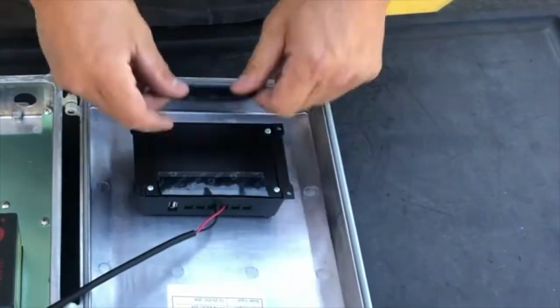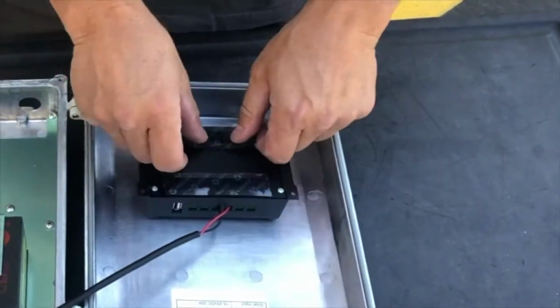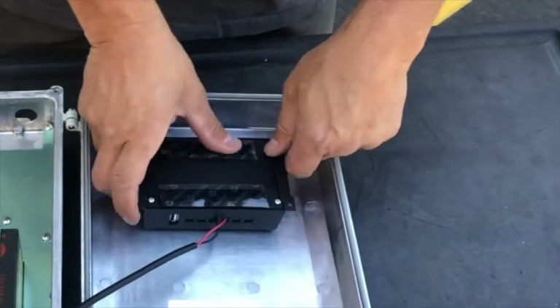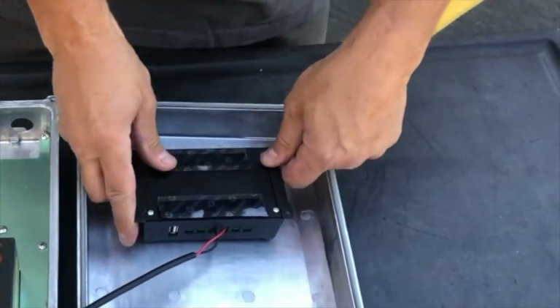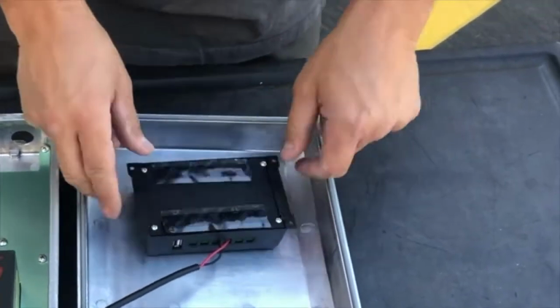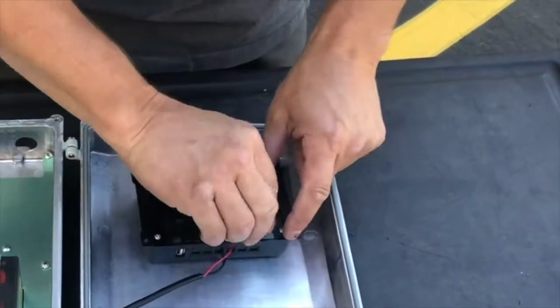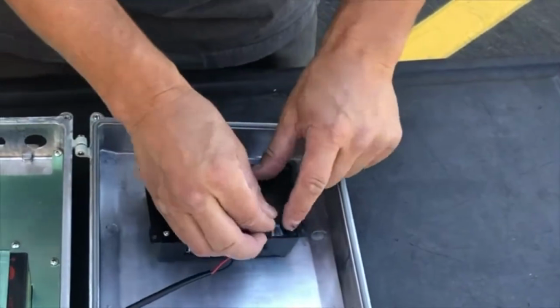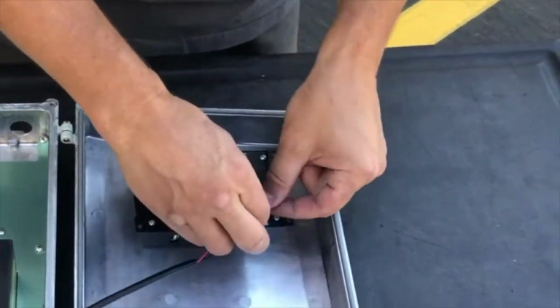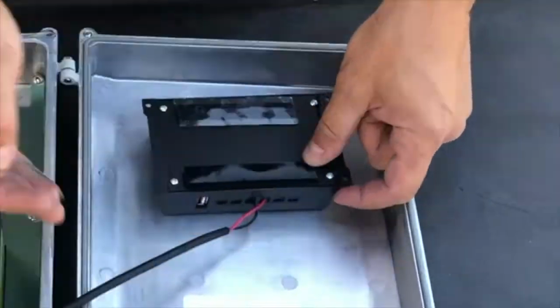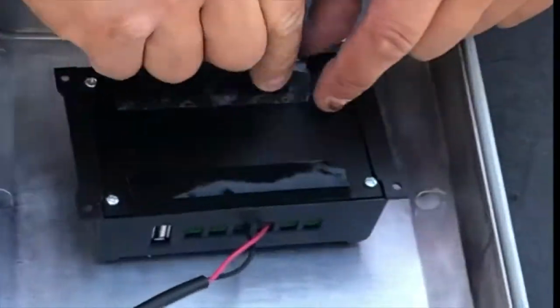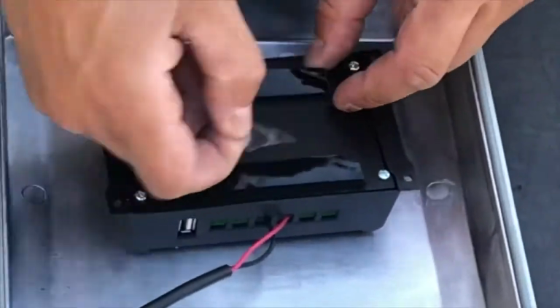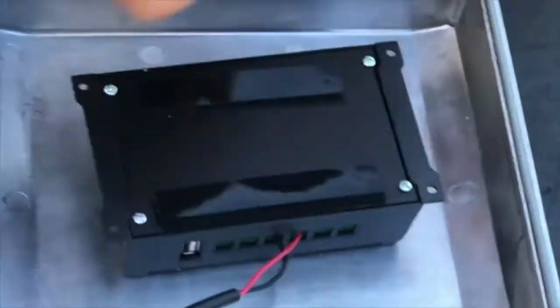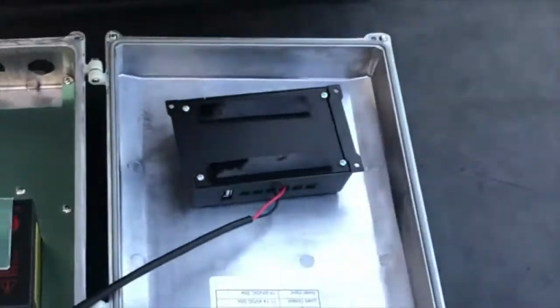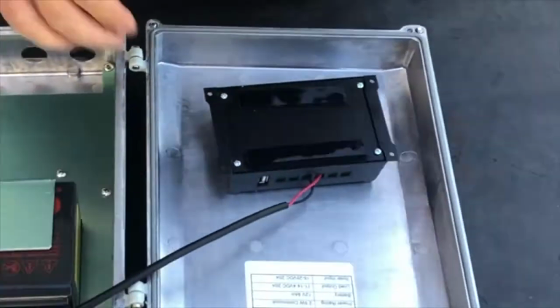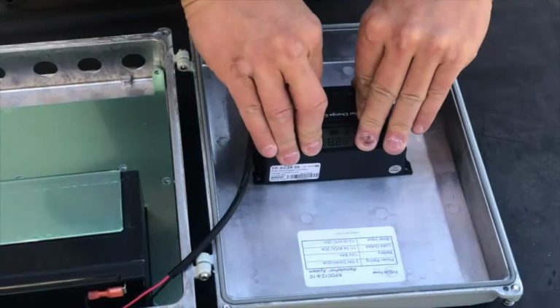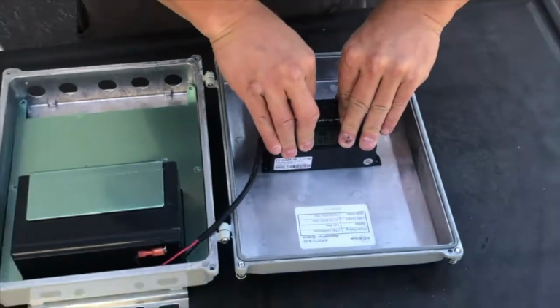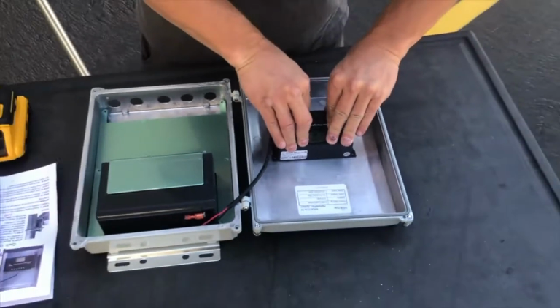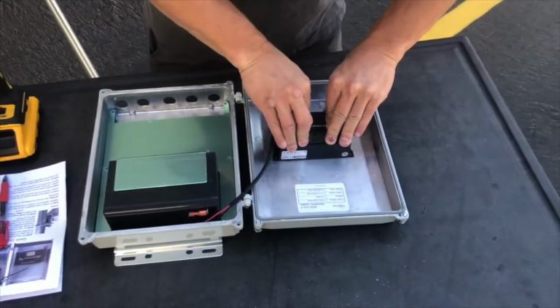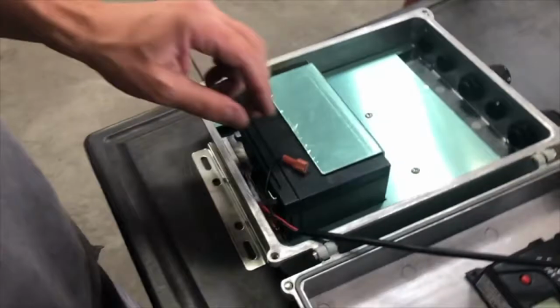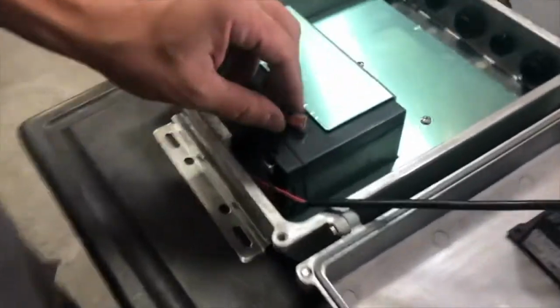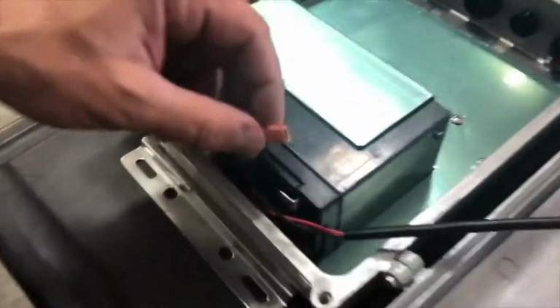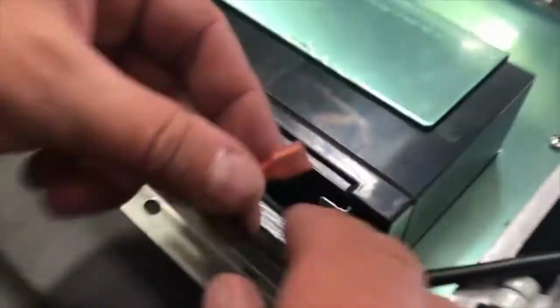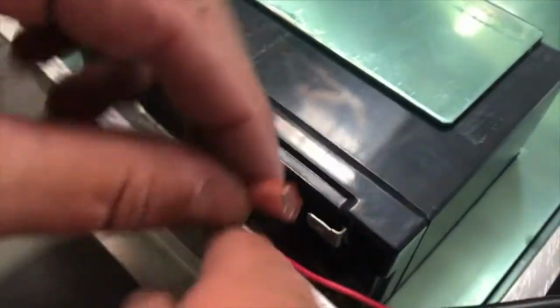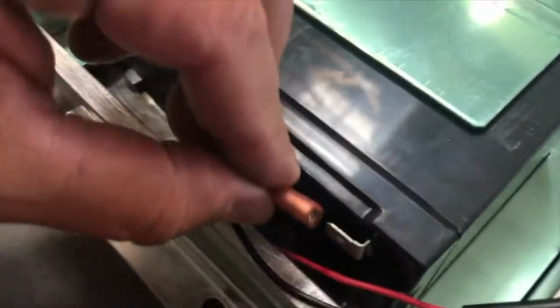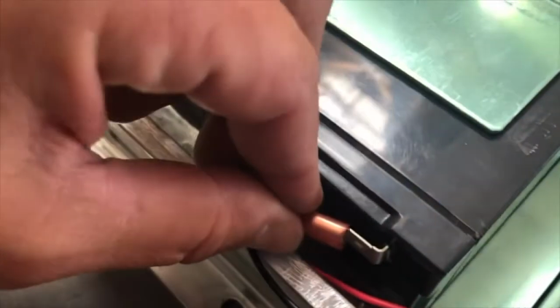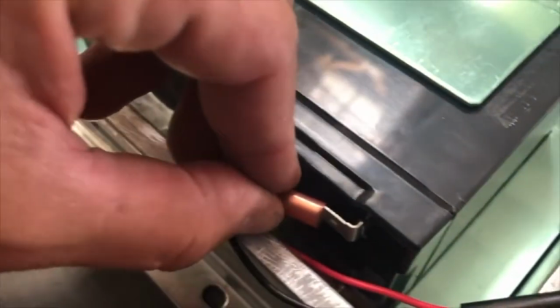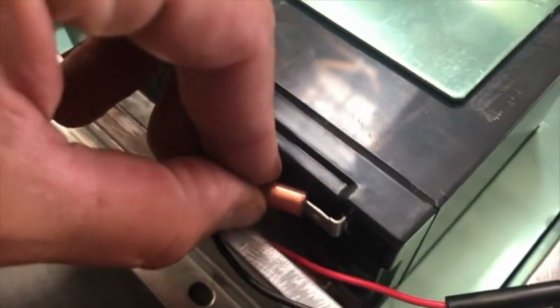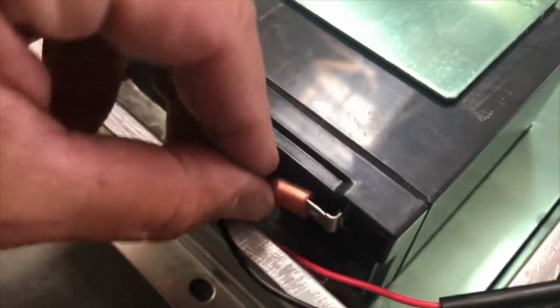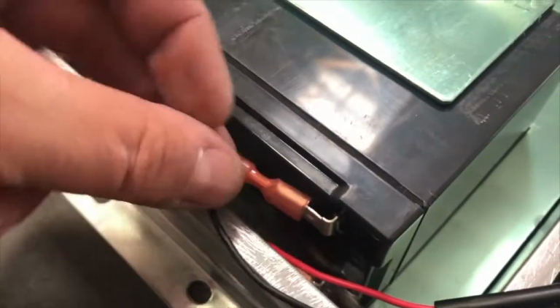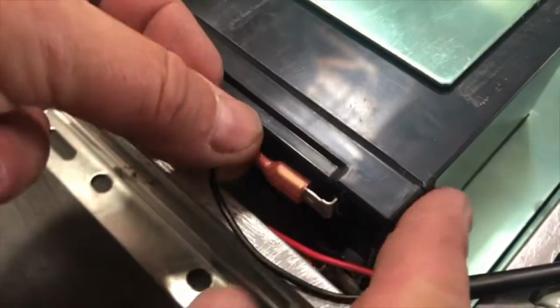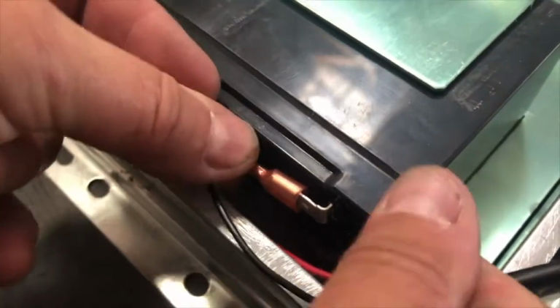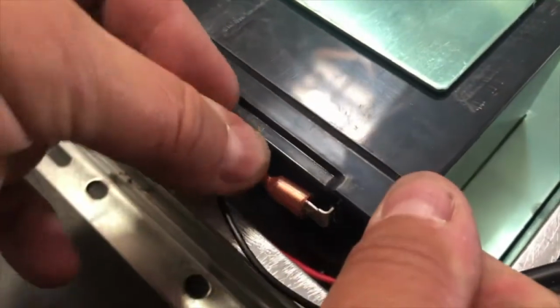Place velcro strips on the back of the solar controller. Remove plastic to expose adhesive and attach firmly to the door. Be sure it's located so it clears the battery when the lid is closed.